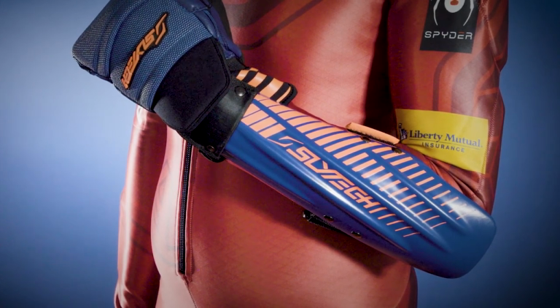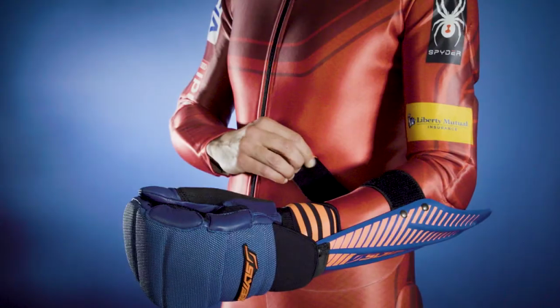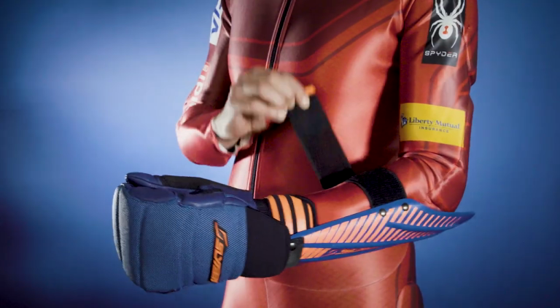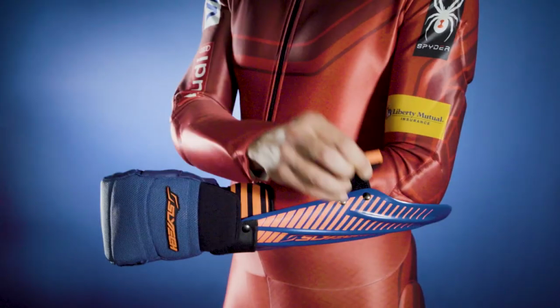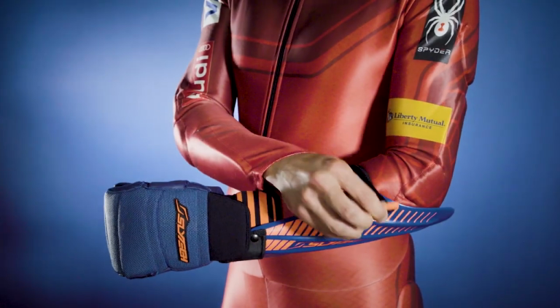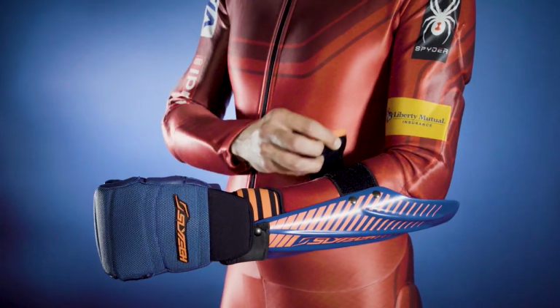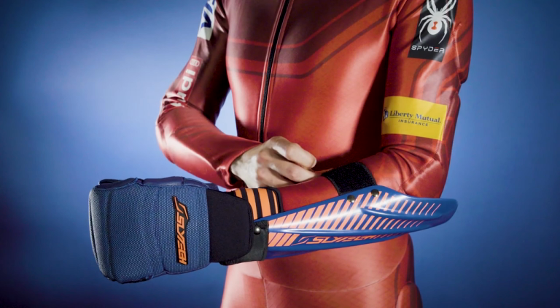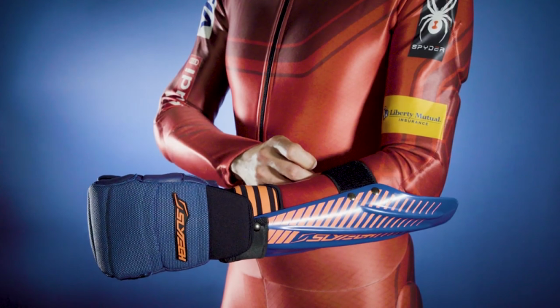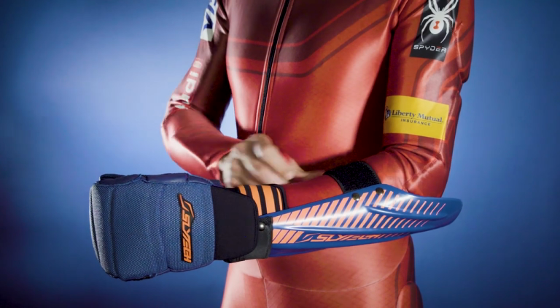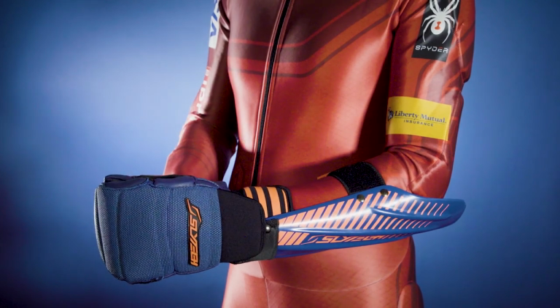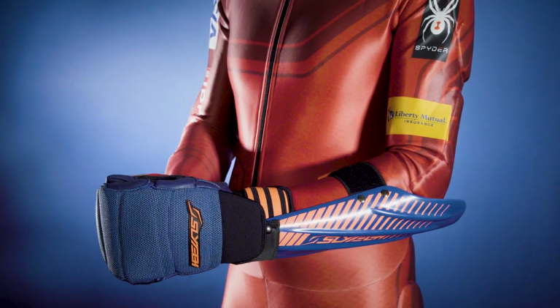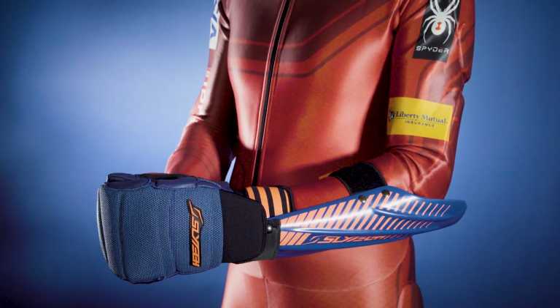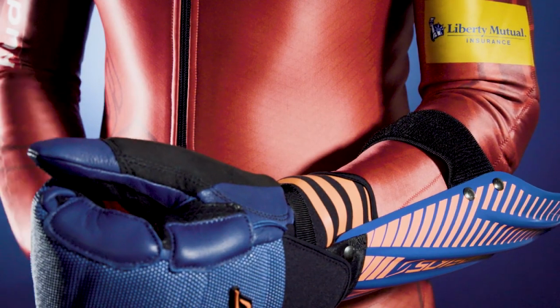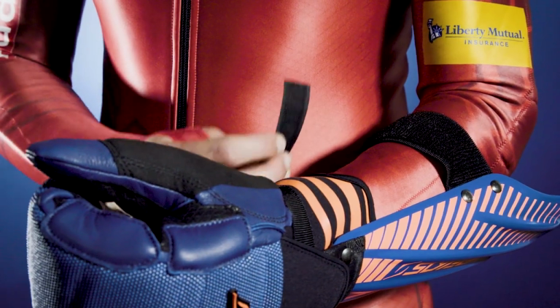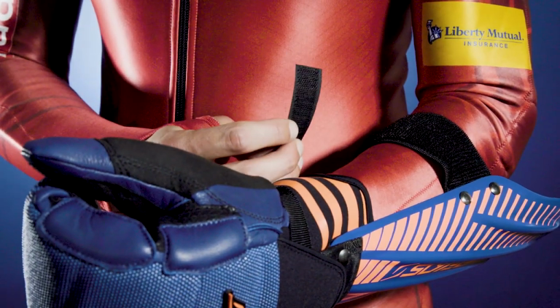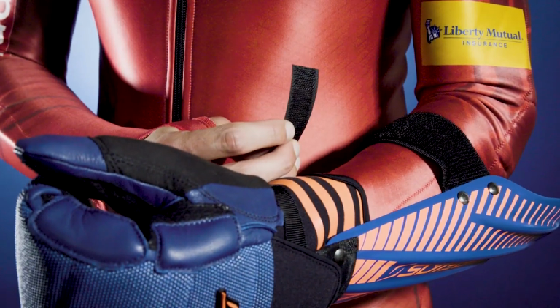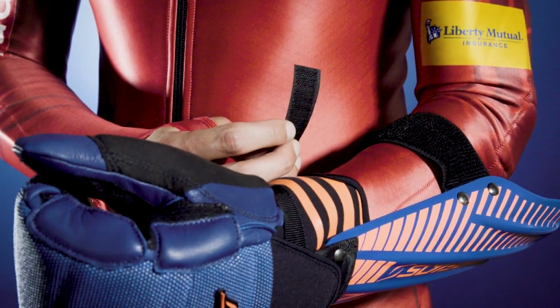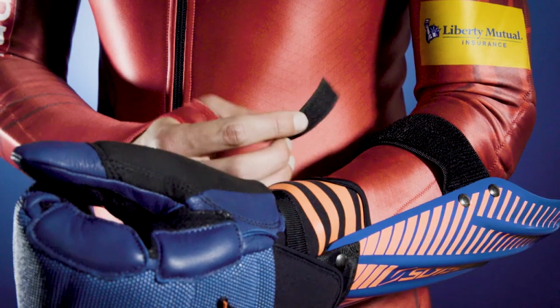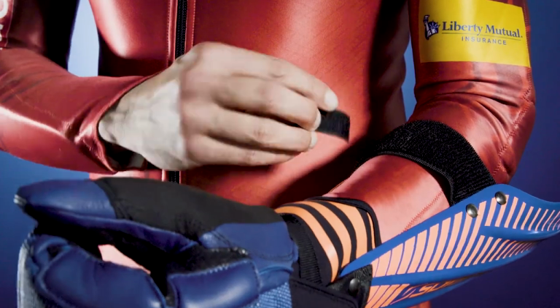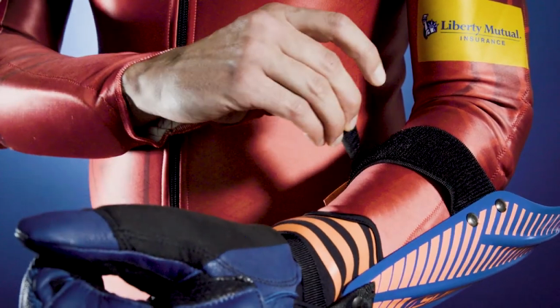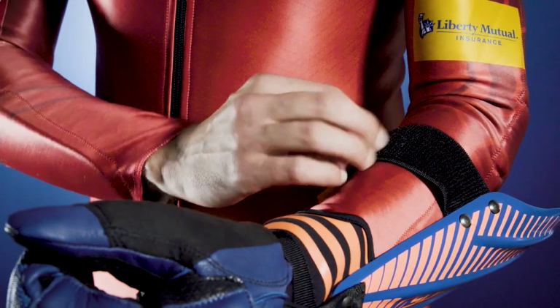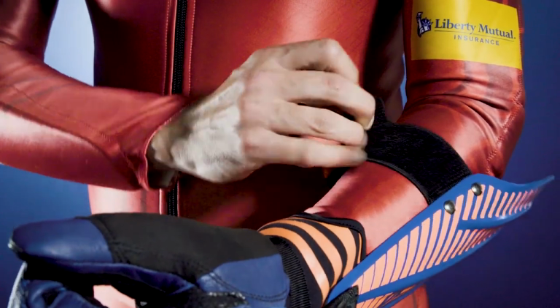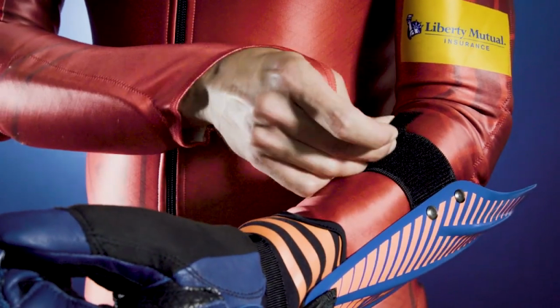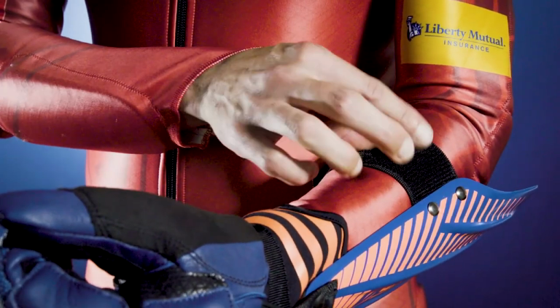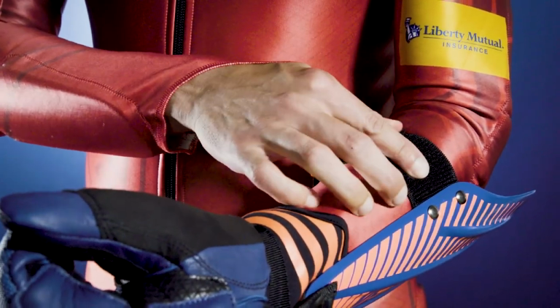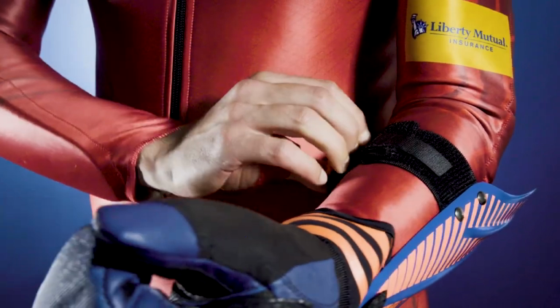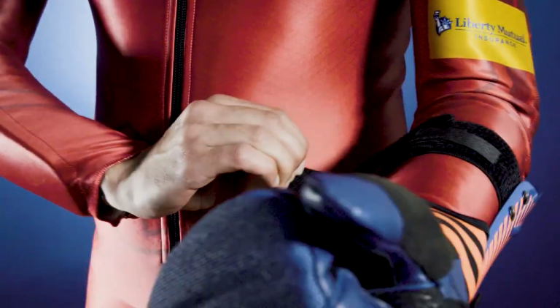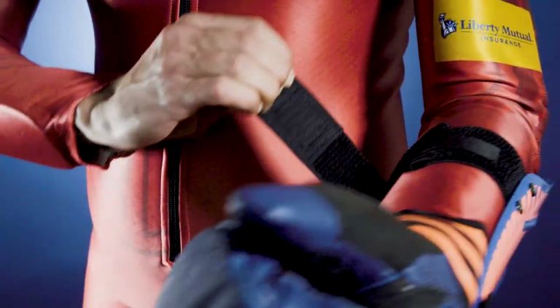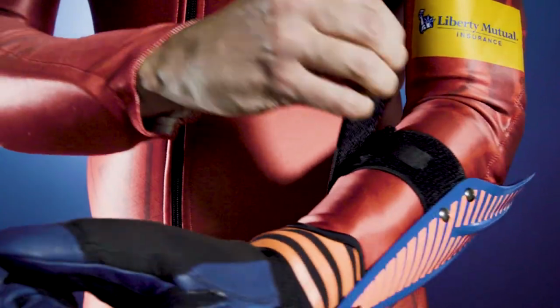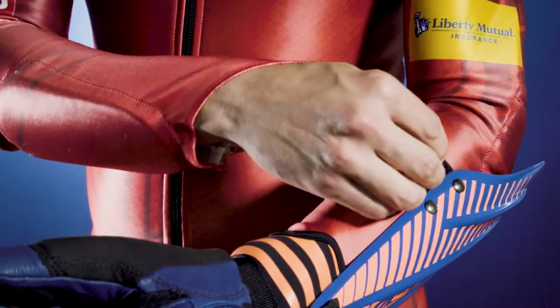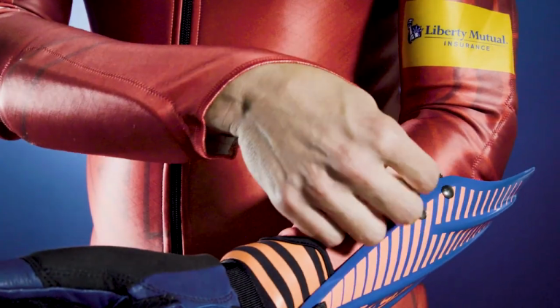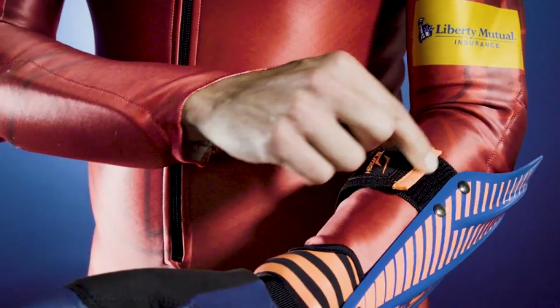Everyone has different sized forearms — some skinny, some beefy. To make sure our guards can fit a variety of people, we include a standalone velcro piece. You can use this to shorten your strap, like so. Then the guard can fit snug without having a tail sticking out.